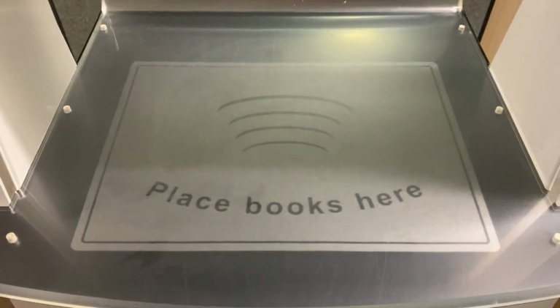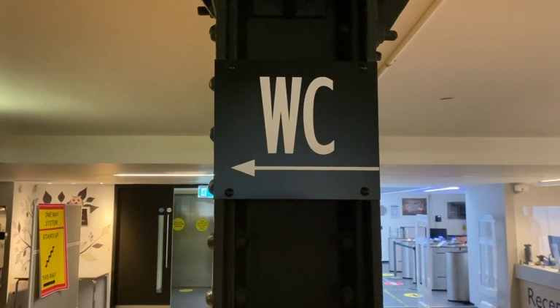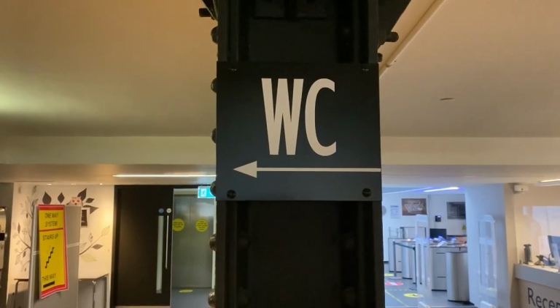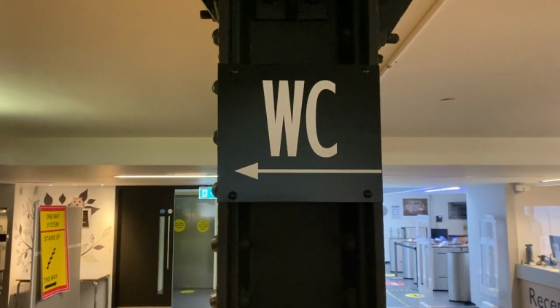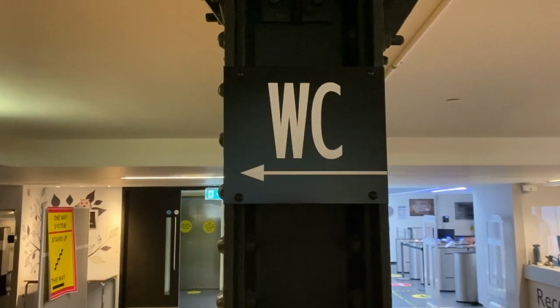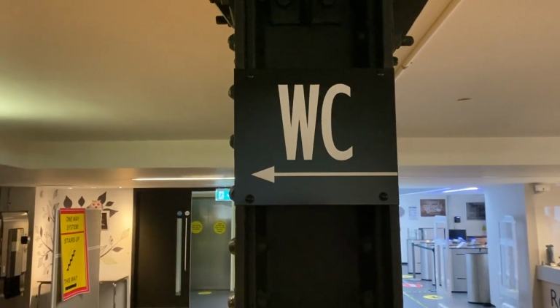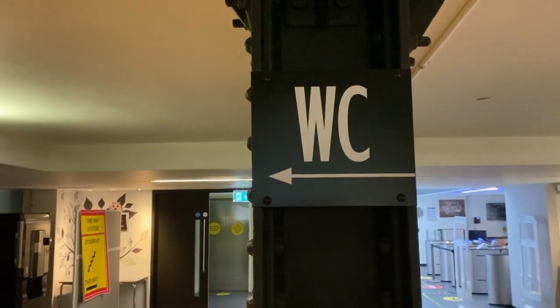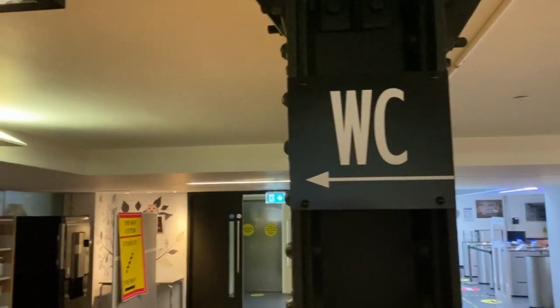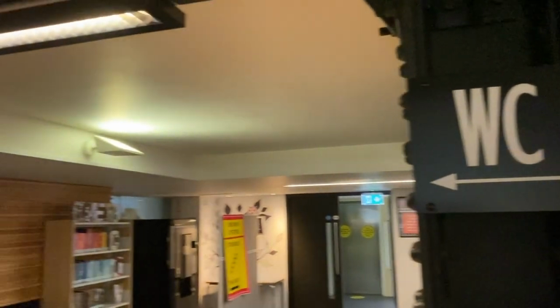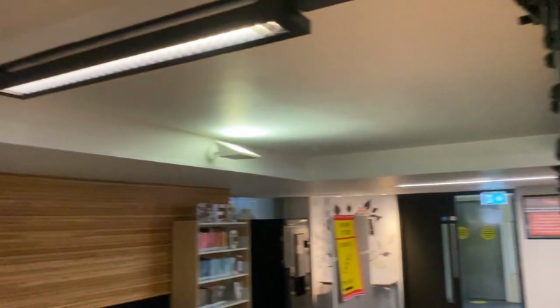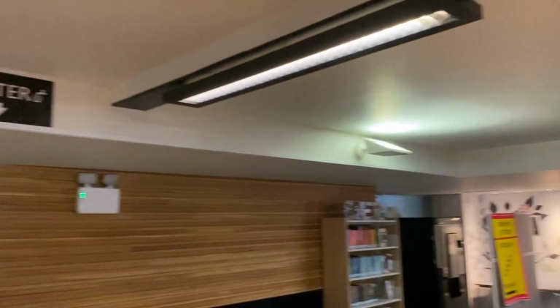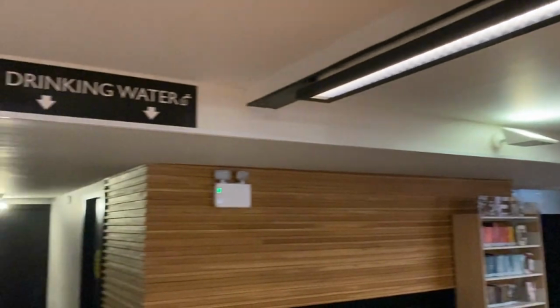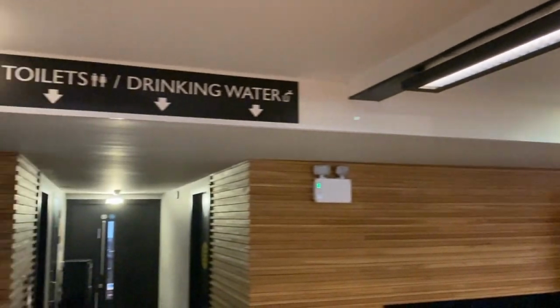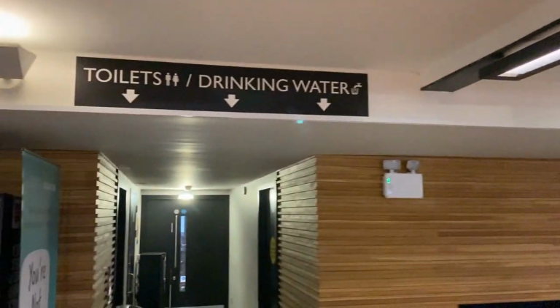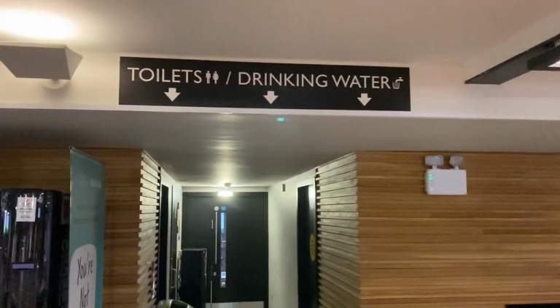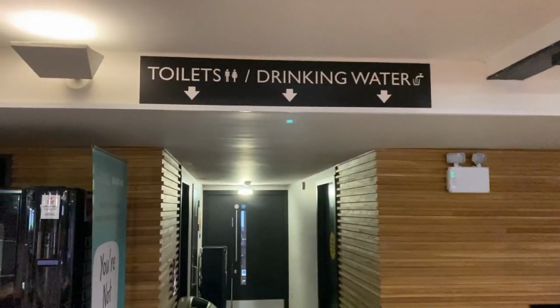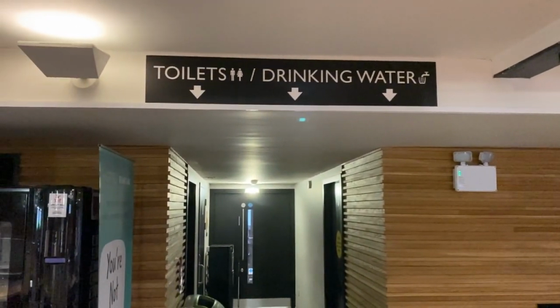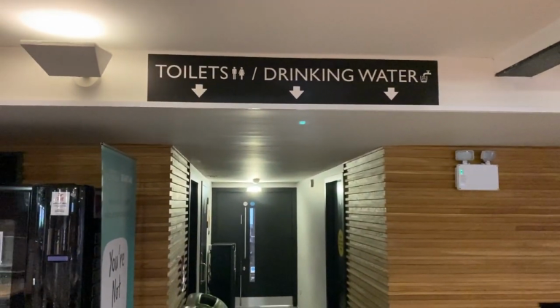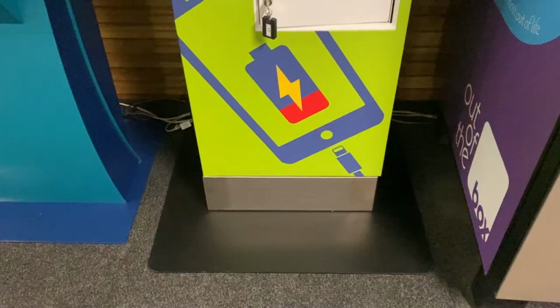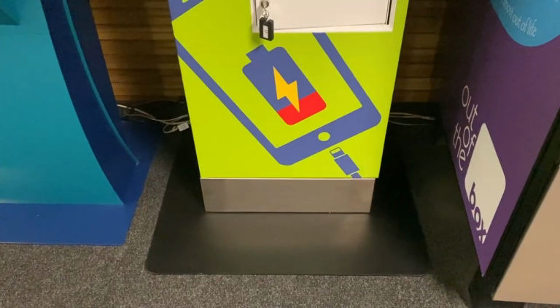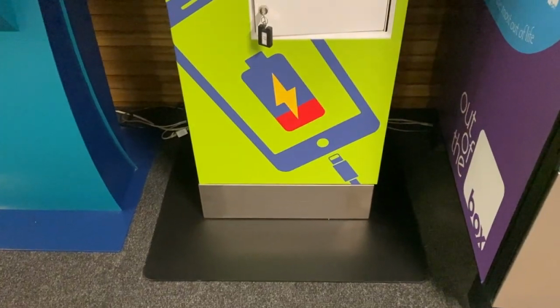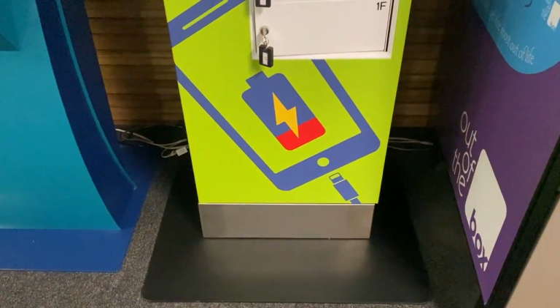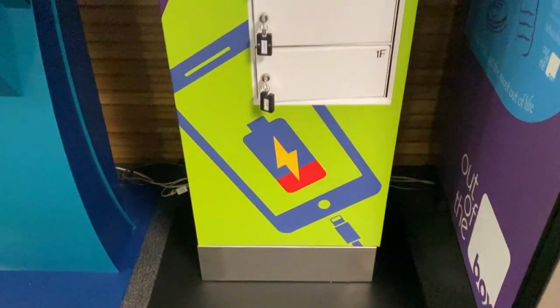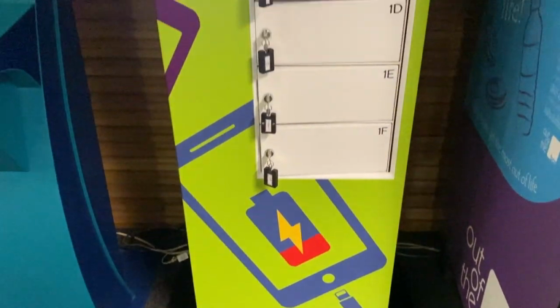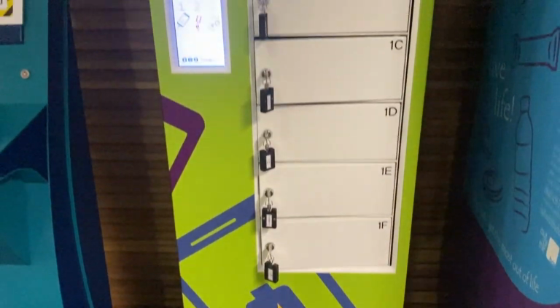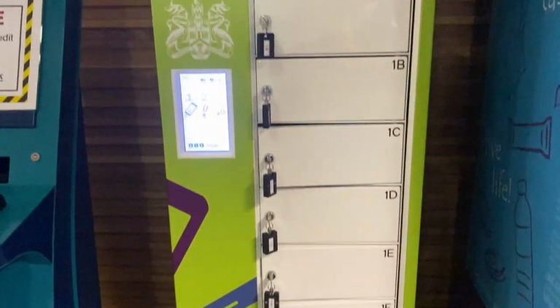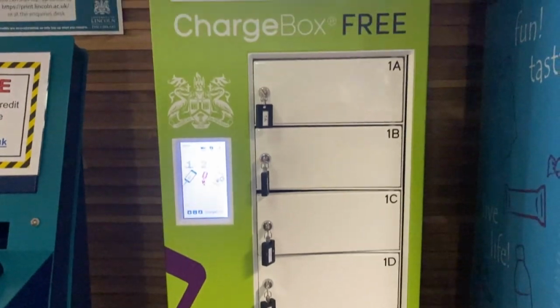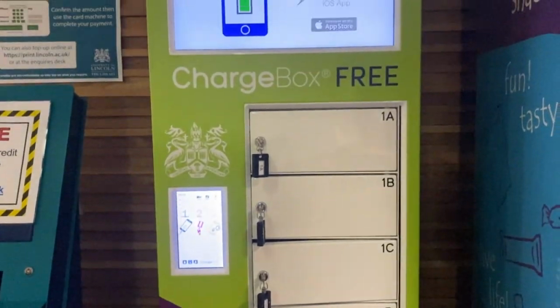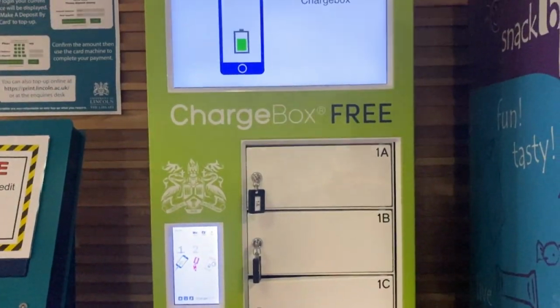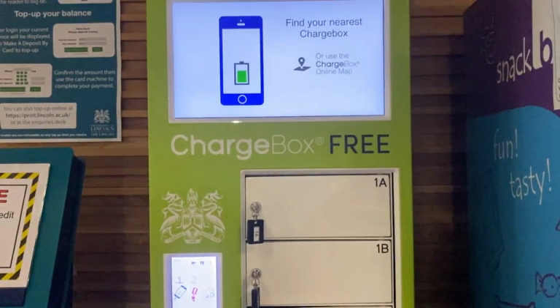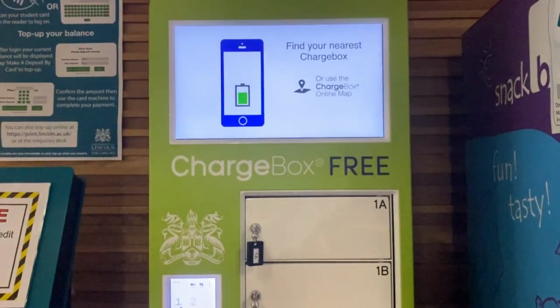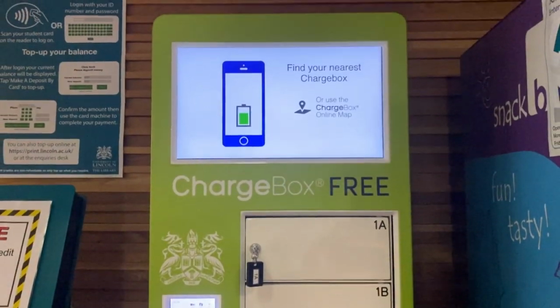We have accessible toilets on every floor. On the ground floor this is limited to two people and on other floors it's one. Also on the ground floor we have the charge box where you can charge your personal devices for free.